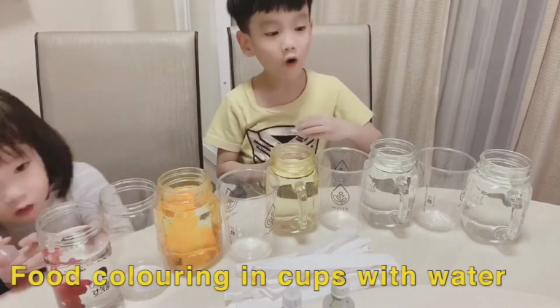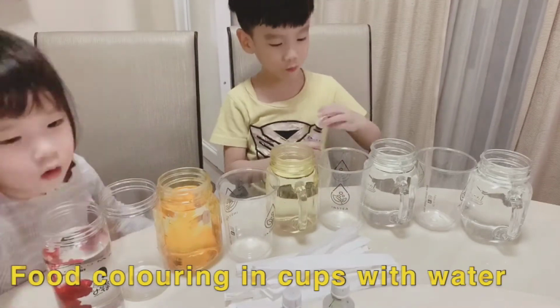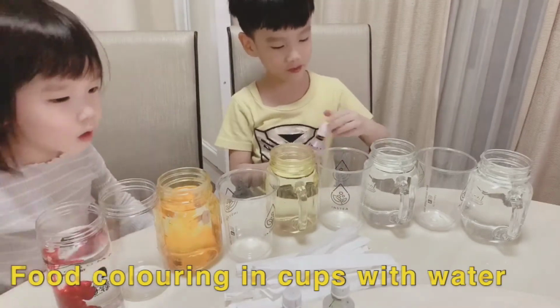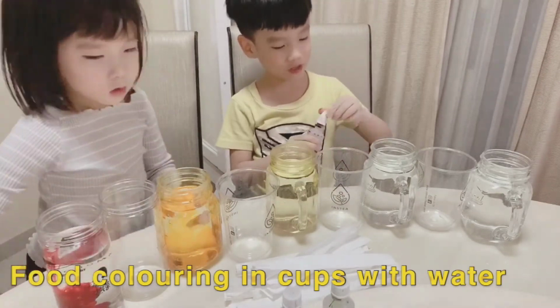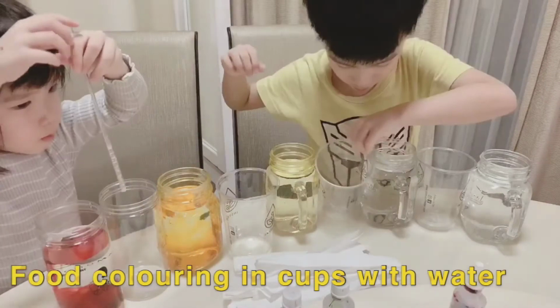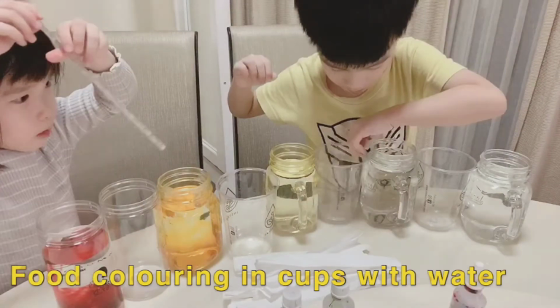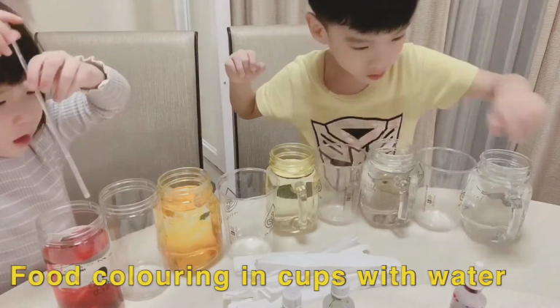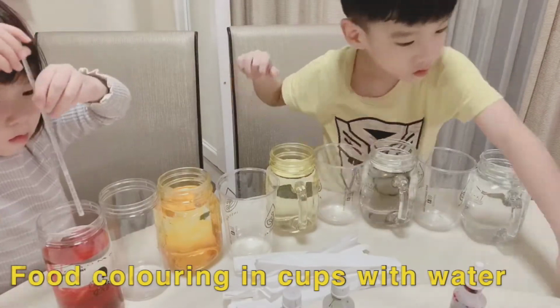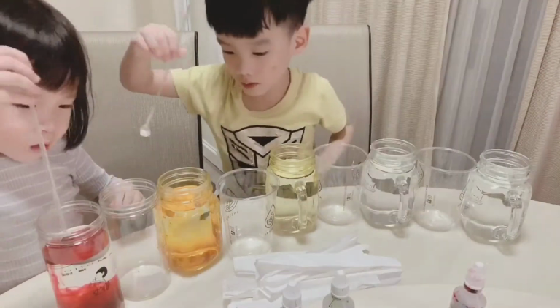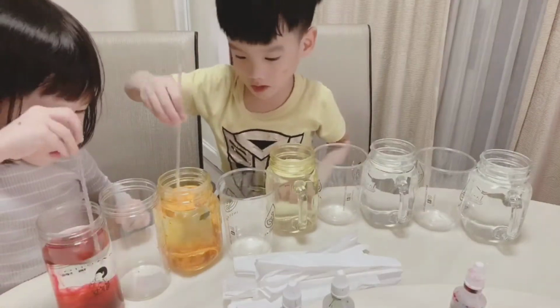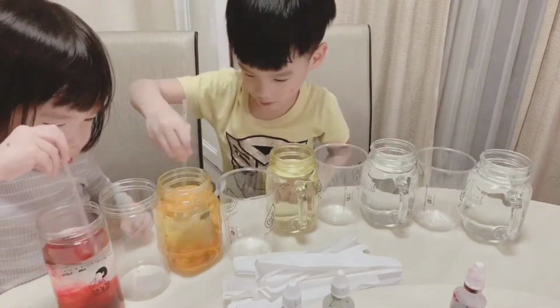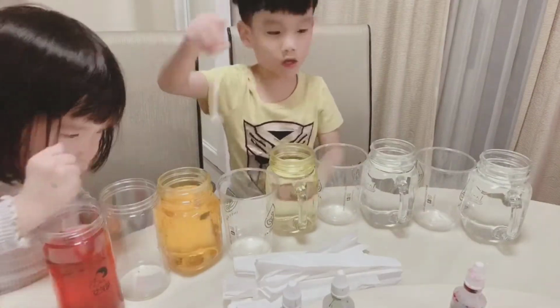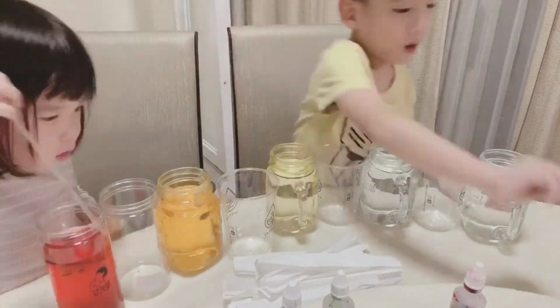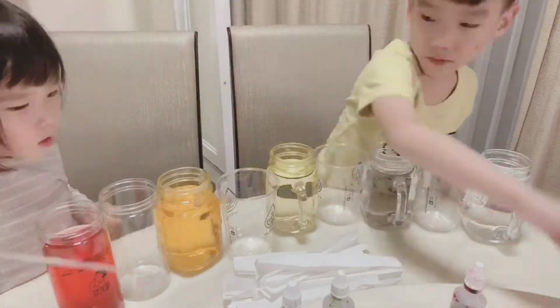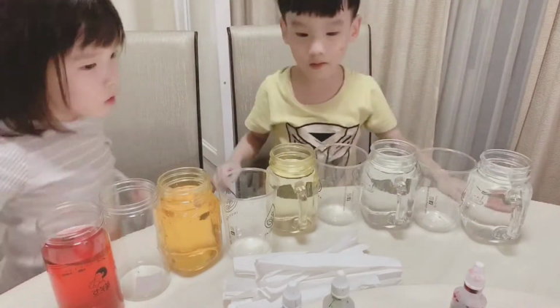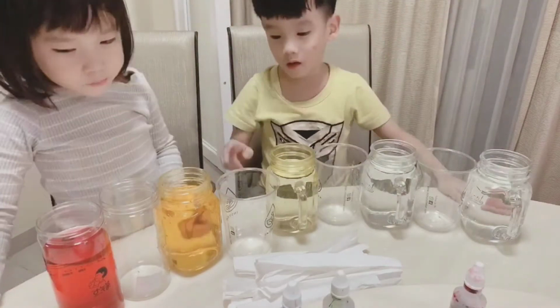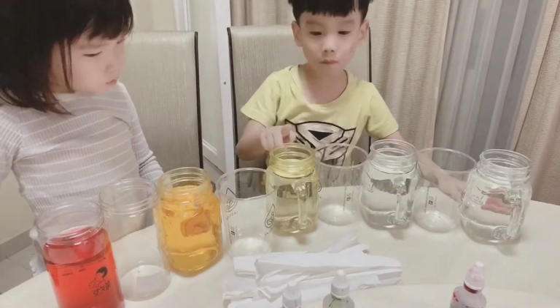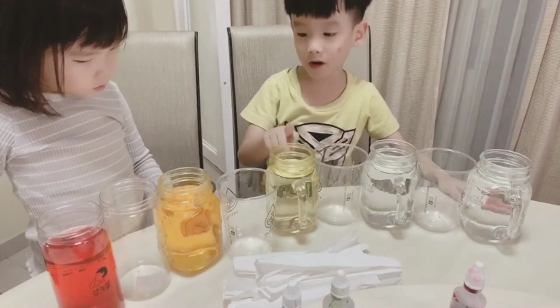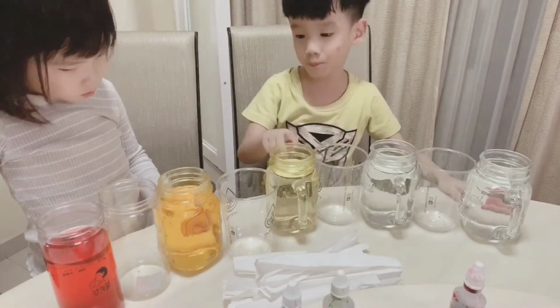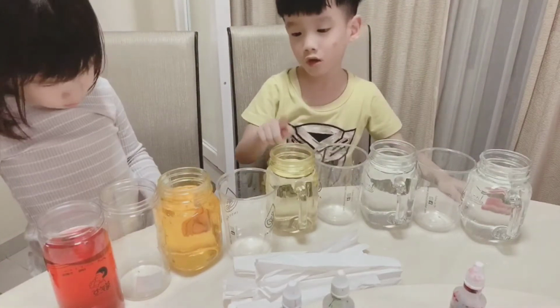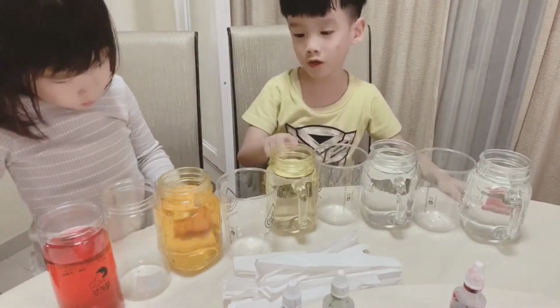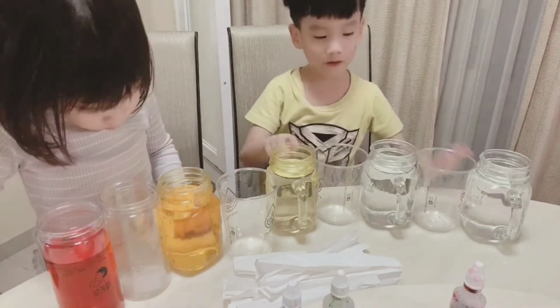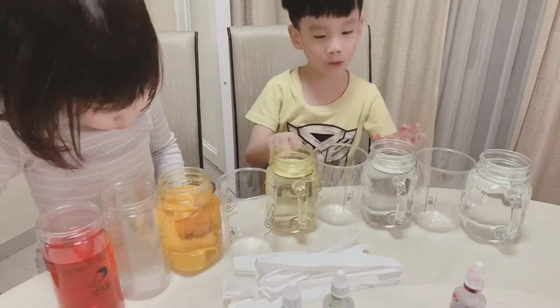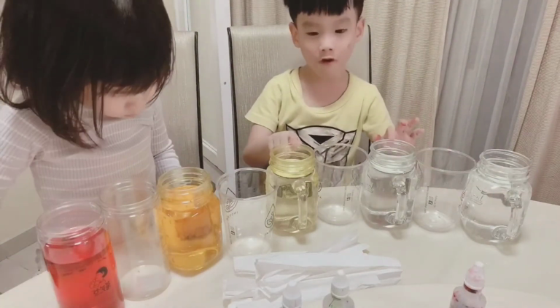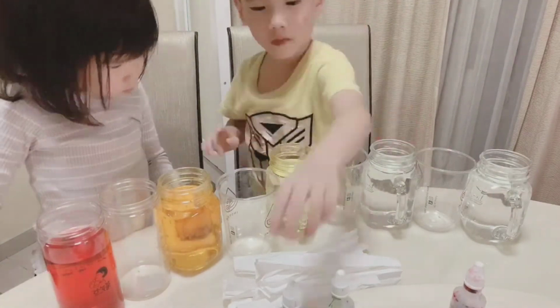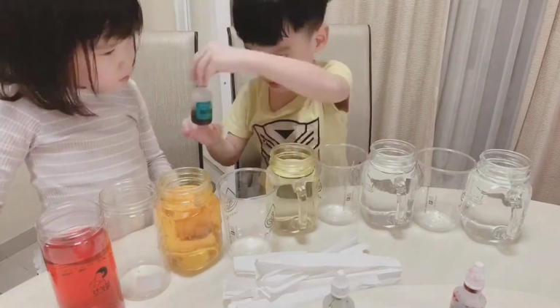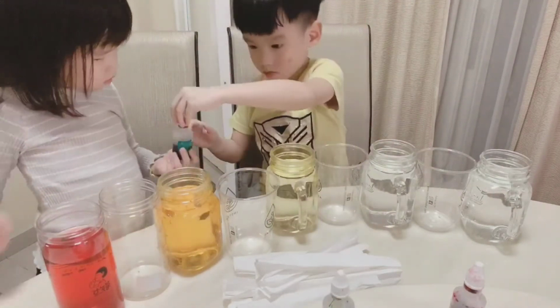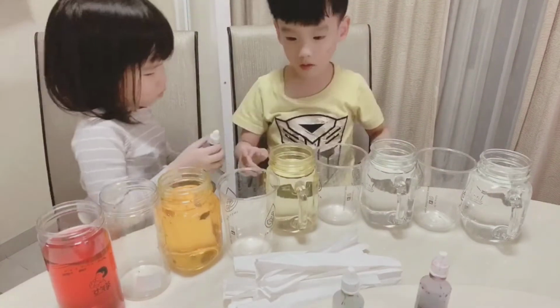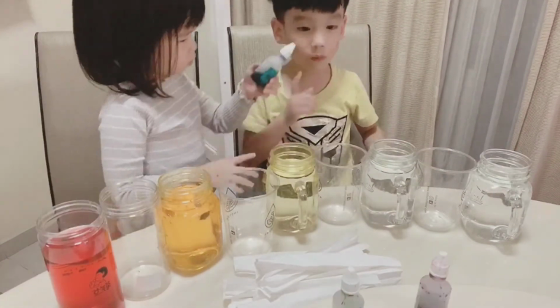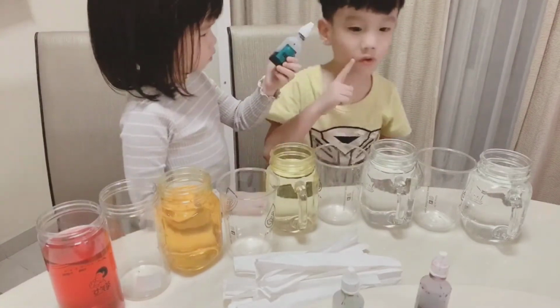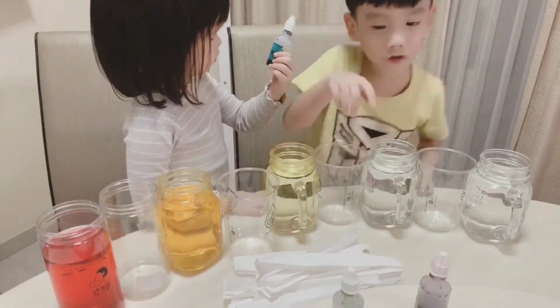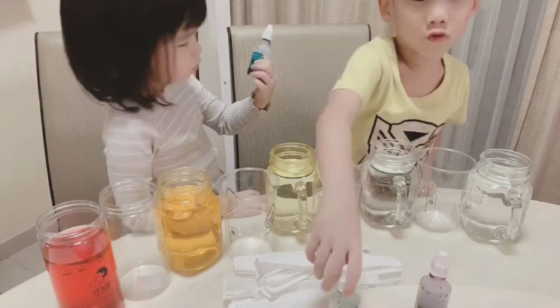Oh my god, mine's getting moving. Okay, I'll mix it a little bit. Stop! Now I'm going to put blue here and I have to put purple here. No purple. I'm going to use green.